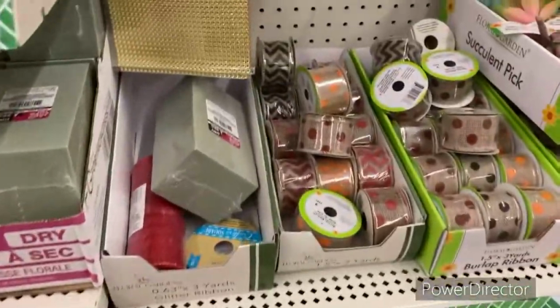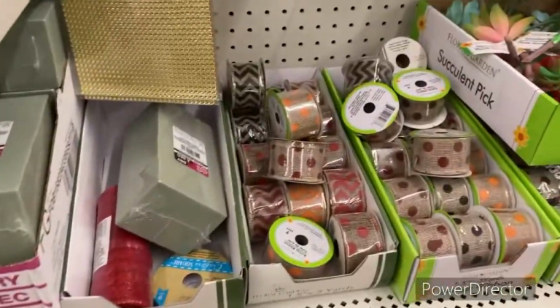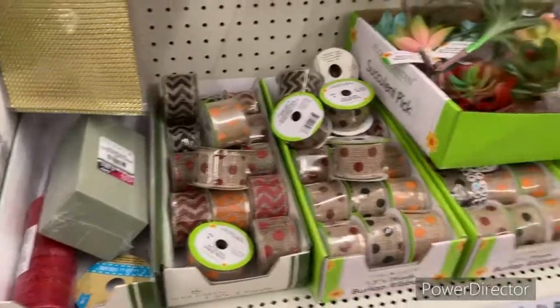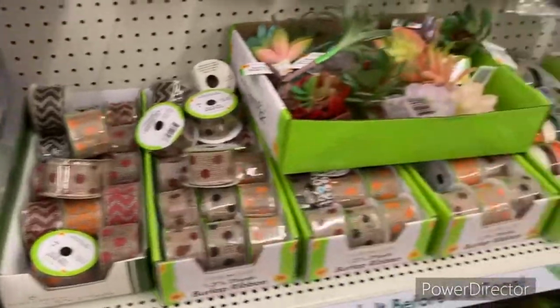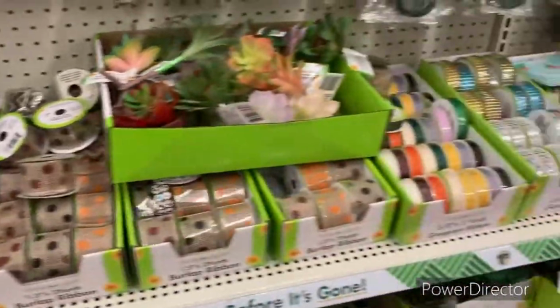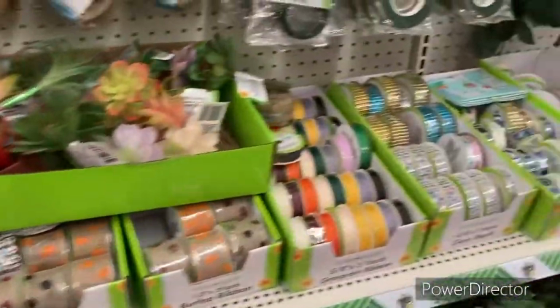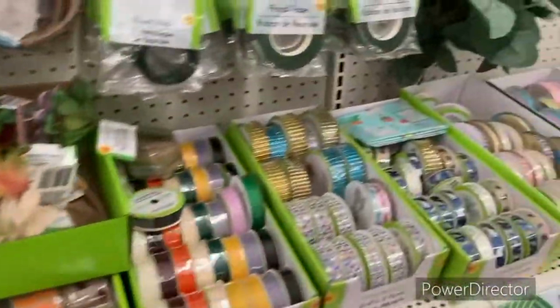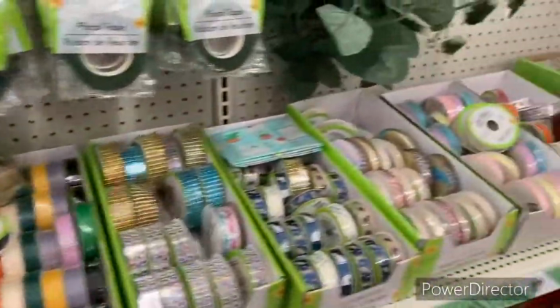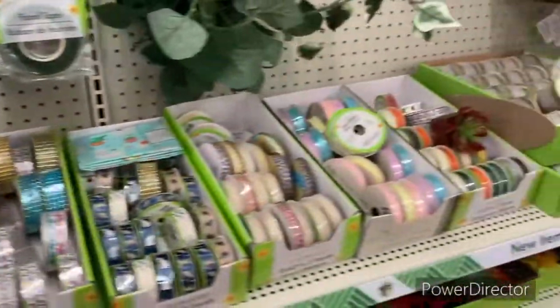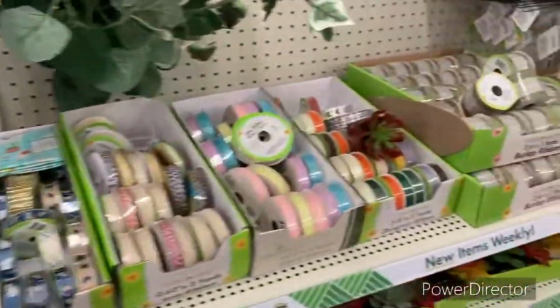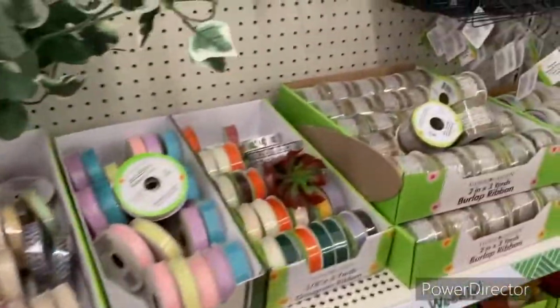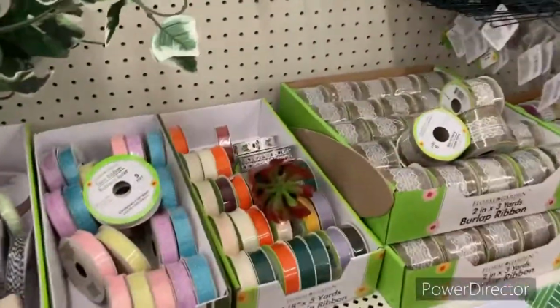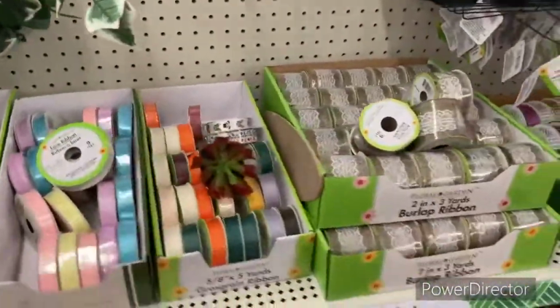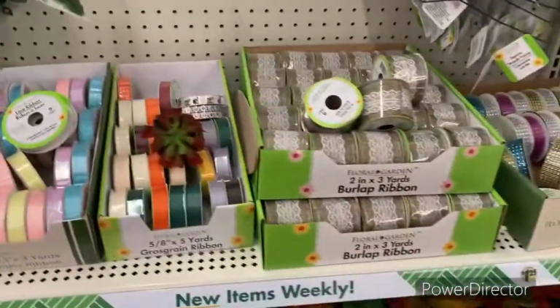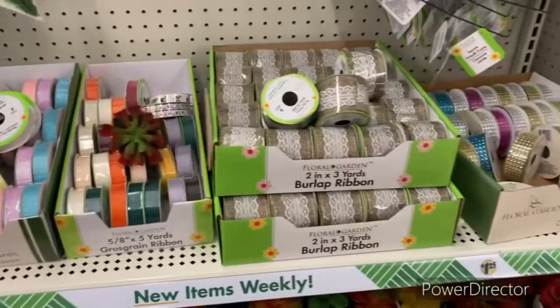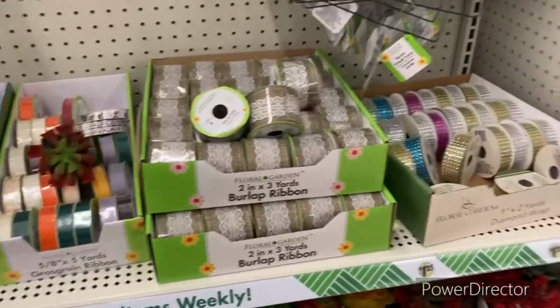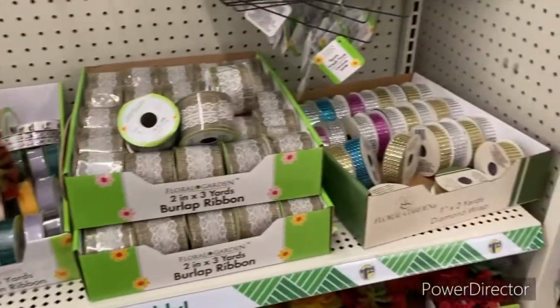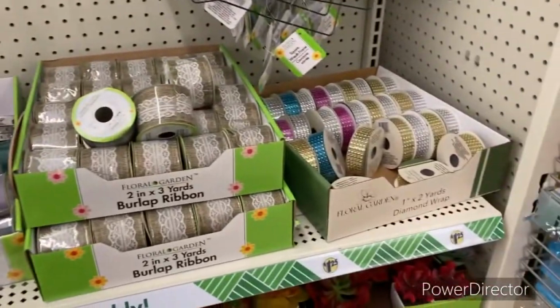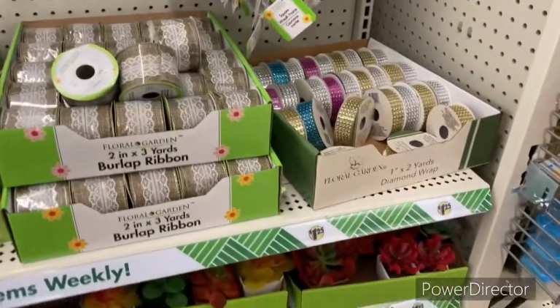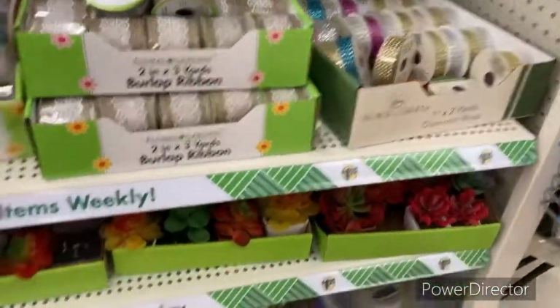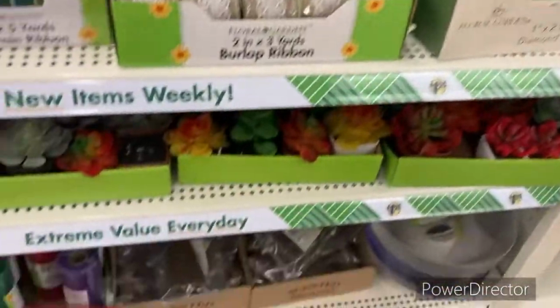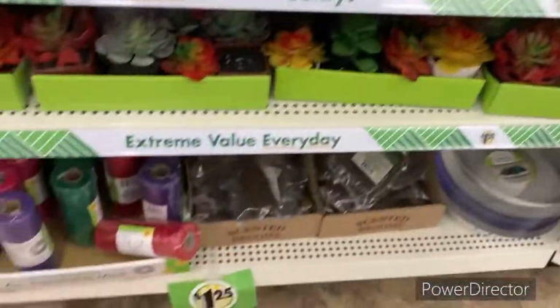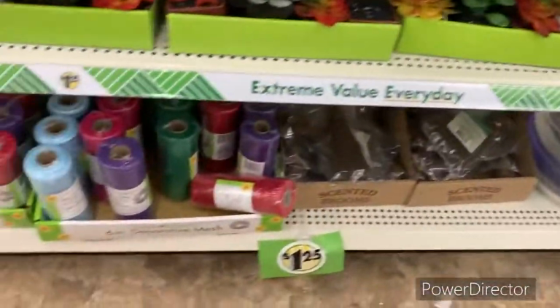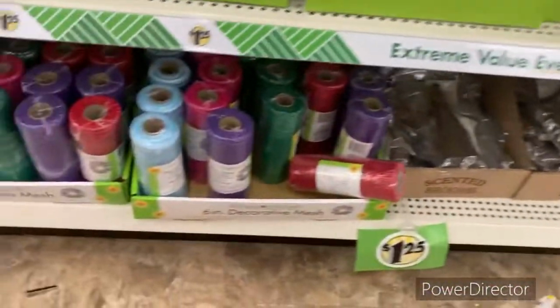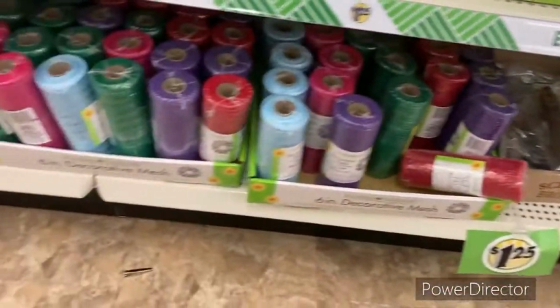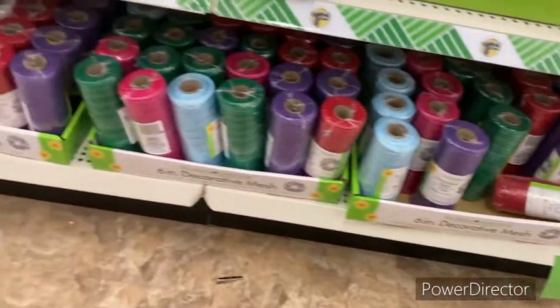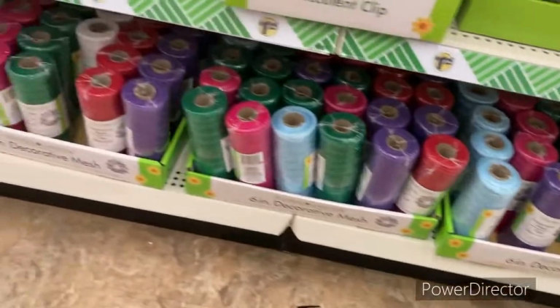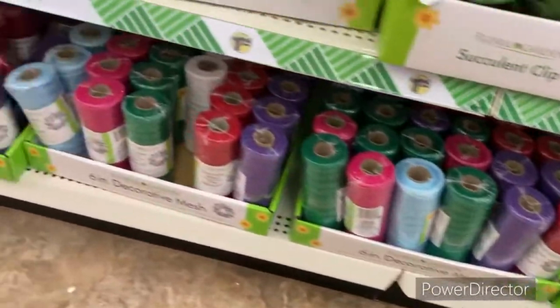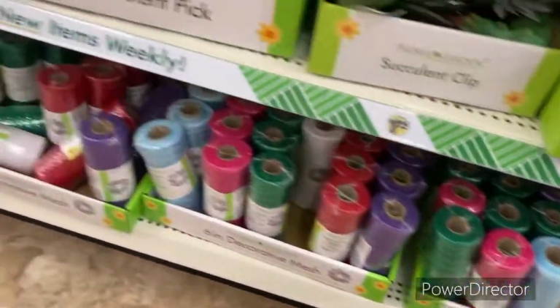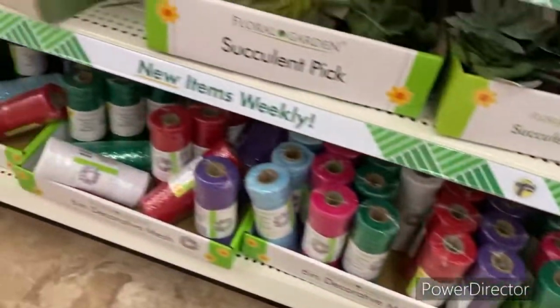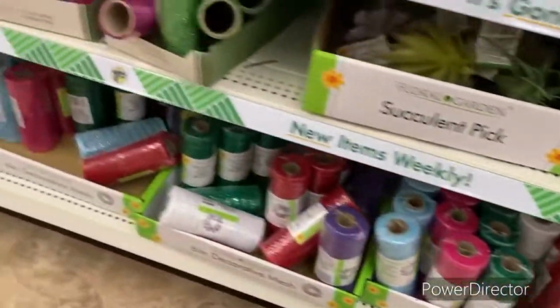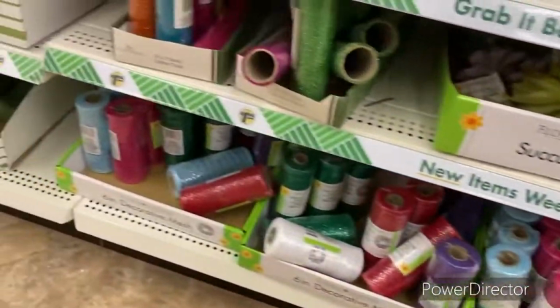Let's see what kind of ribbons they have — this is what they have. I do not see any floral ribbon. They have every kind of ribbon in the book — decorative mesh, all types of stuff — but no floral ribbon.